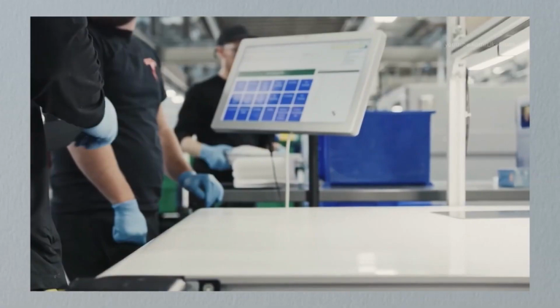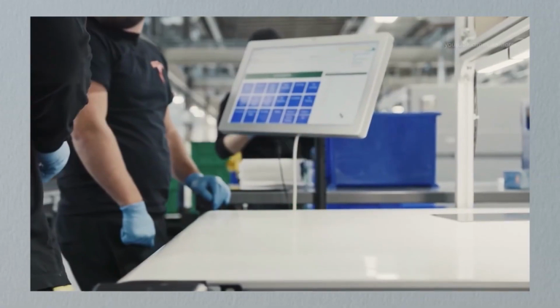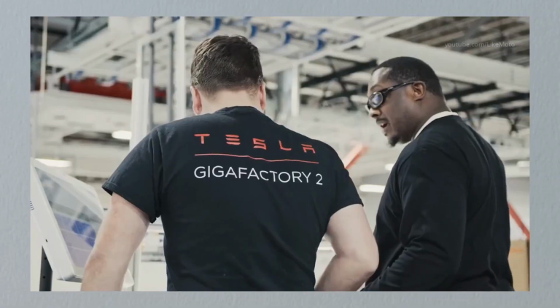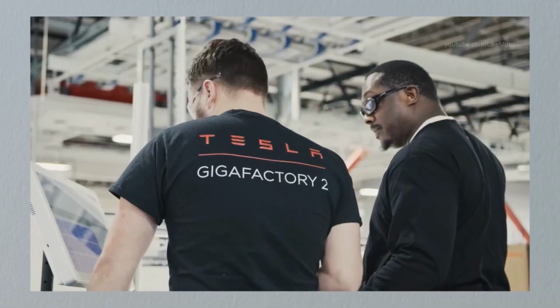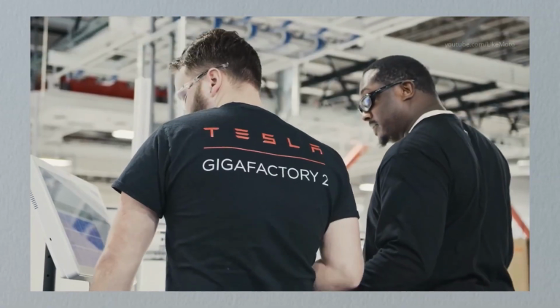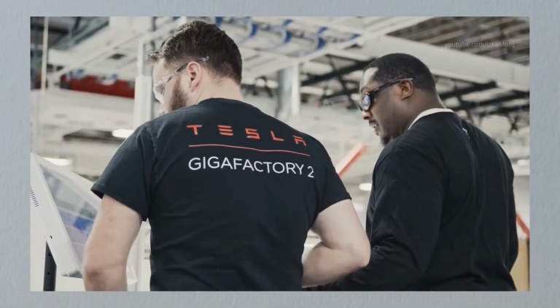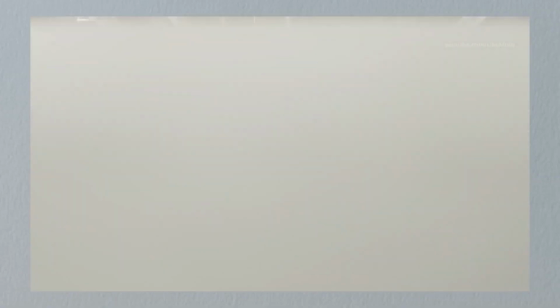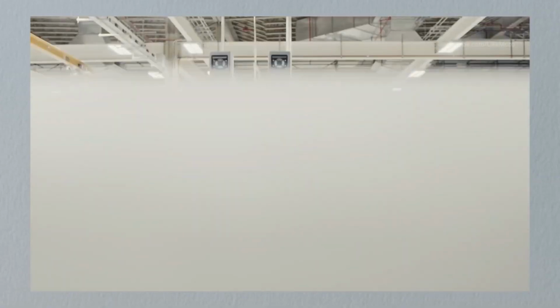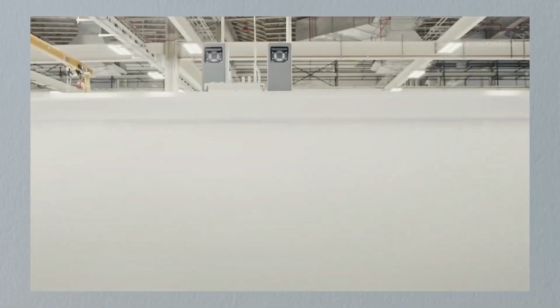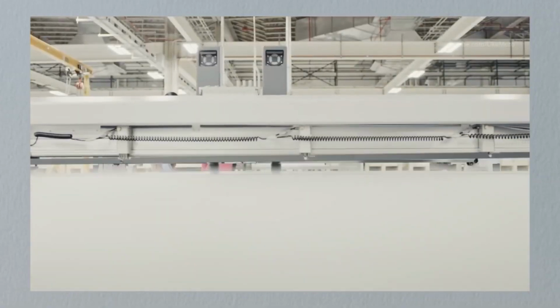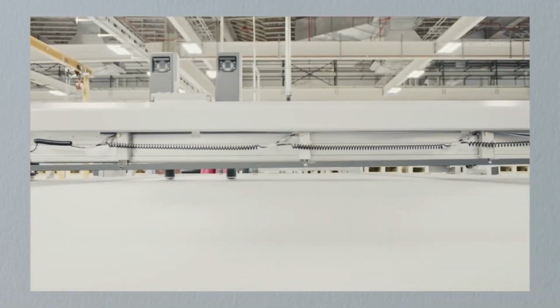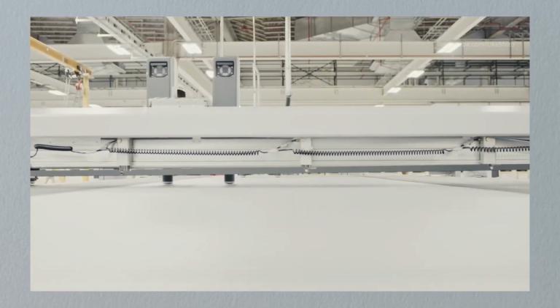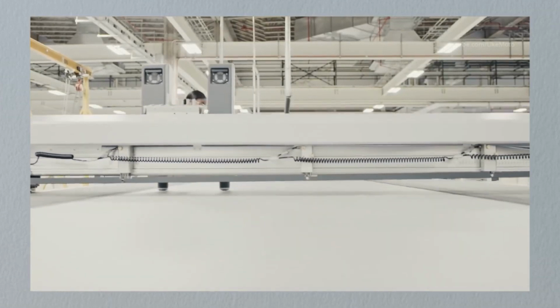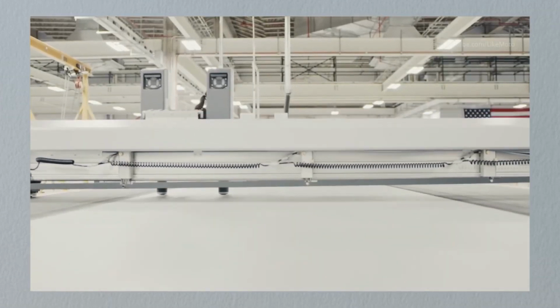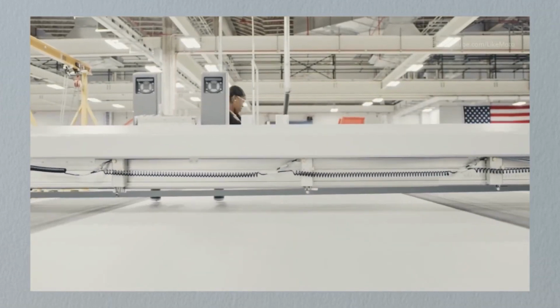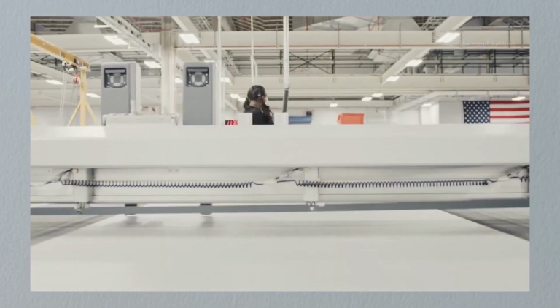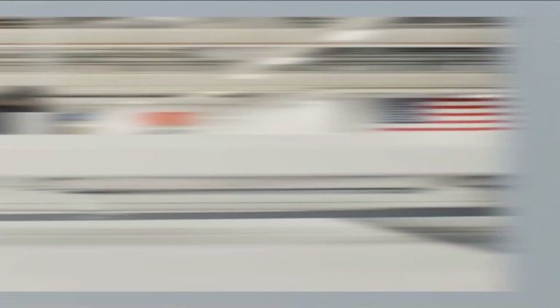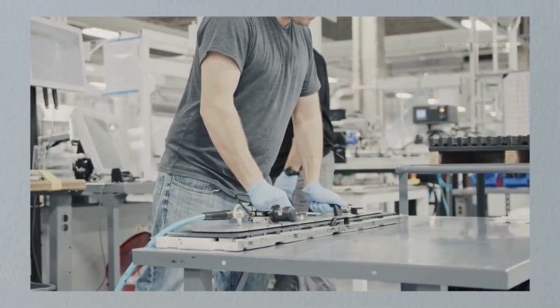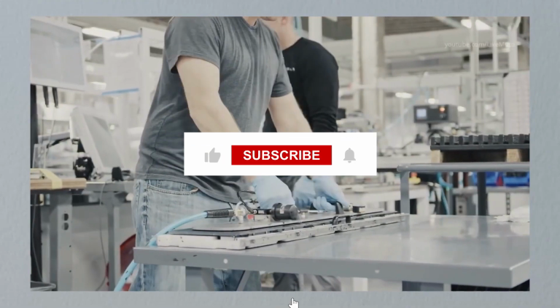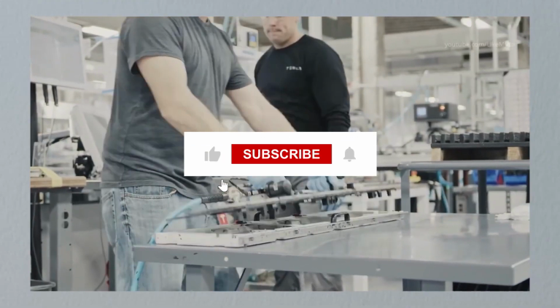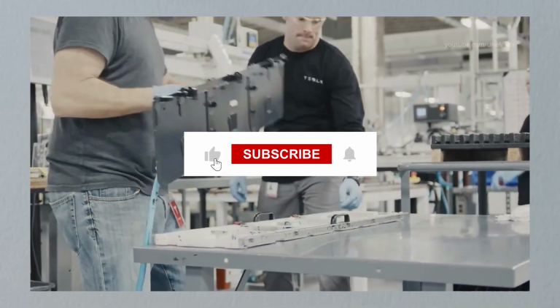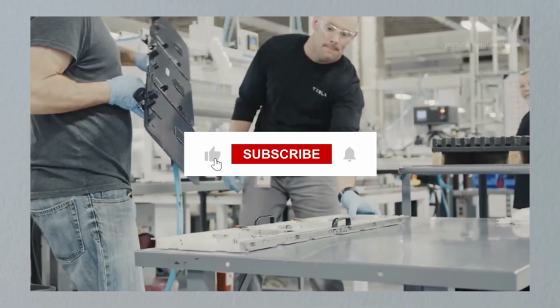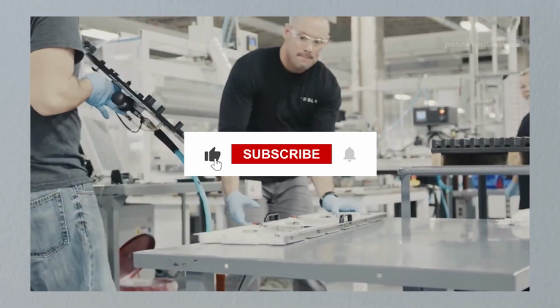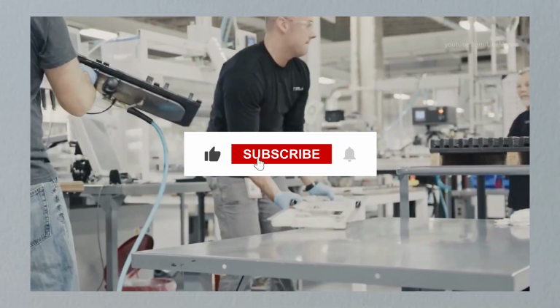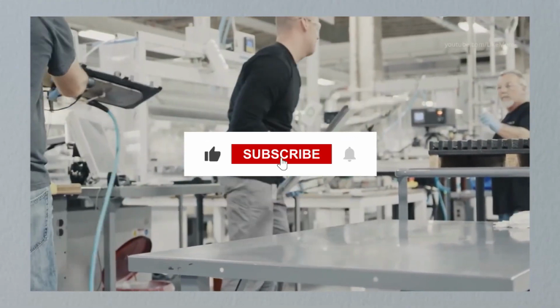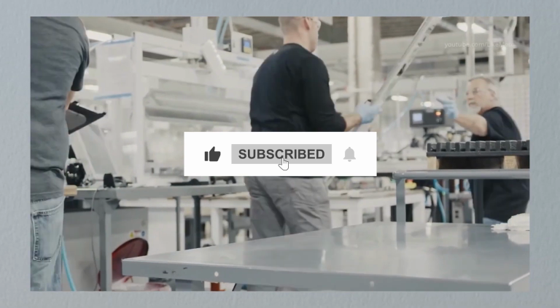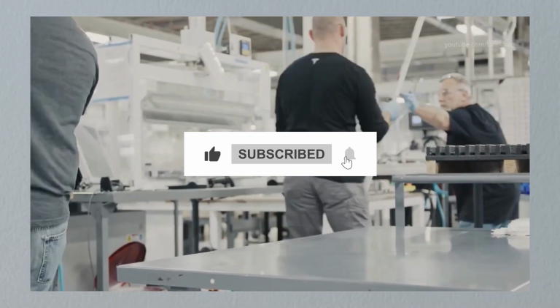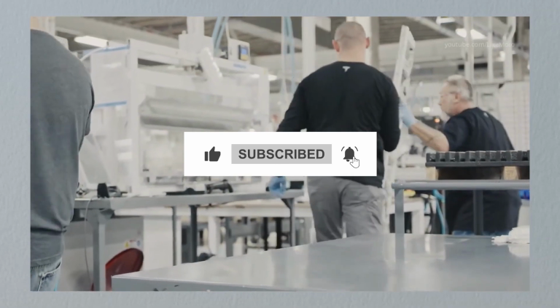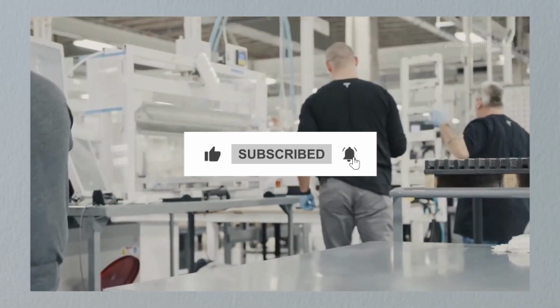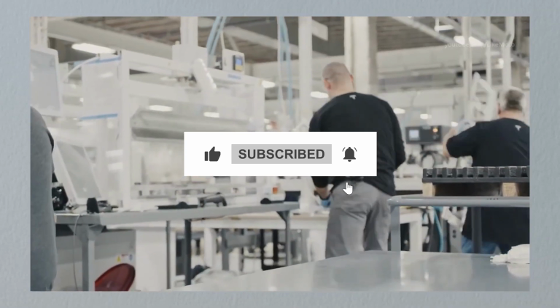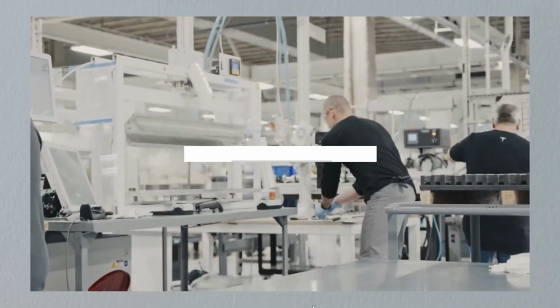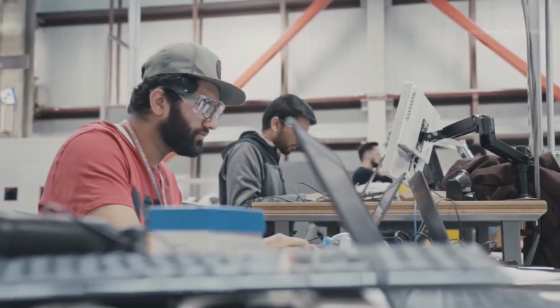Thanks for tuning in, and share your thoughts in the comments section below. We're eager to hear your perspective on this overlooked issue. Stay charged up and ready for the next adventure, and we'll catch you in the next video. Goodbye for now.